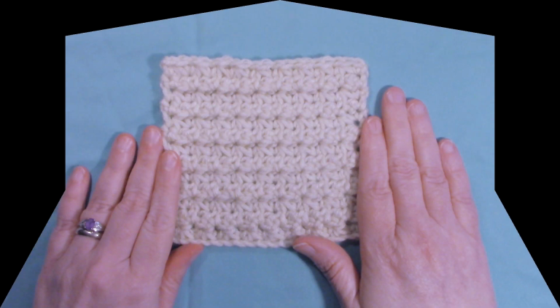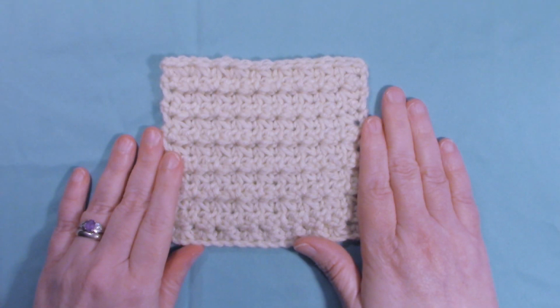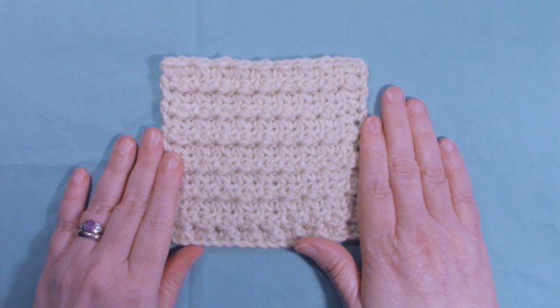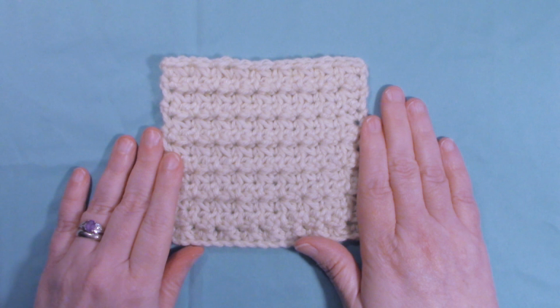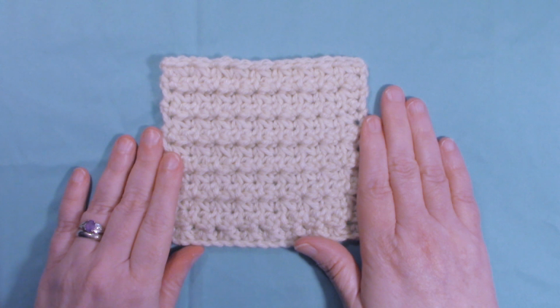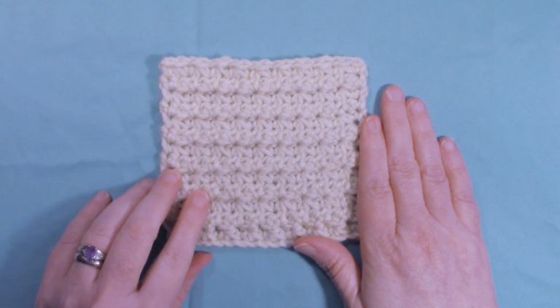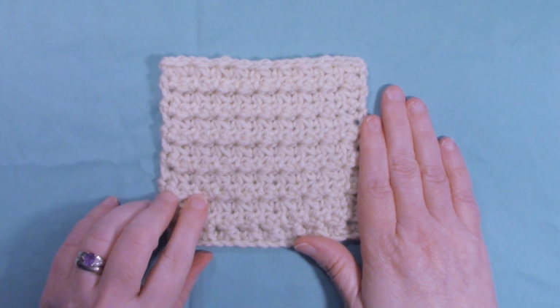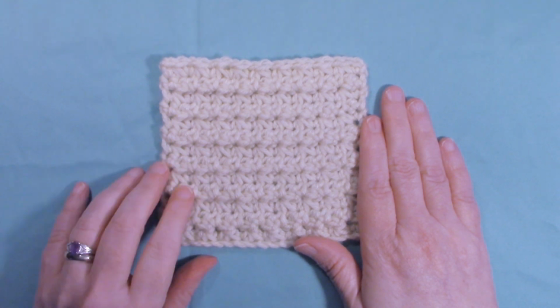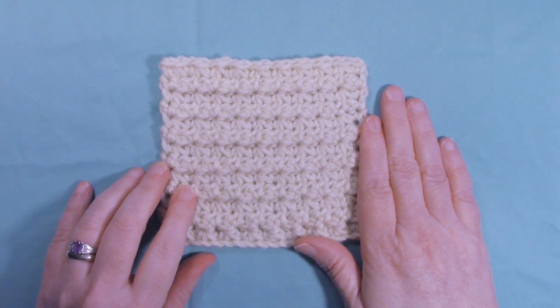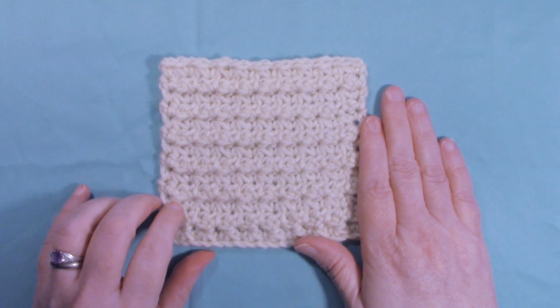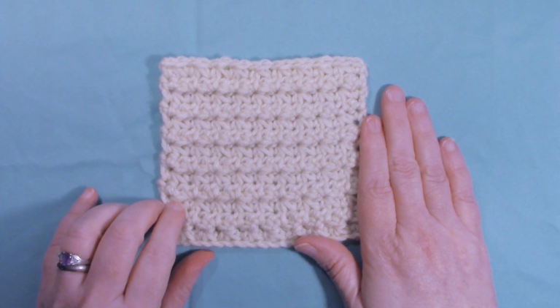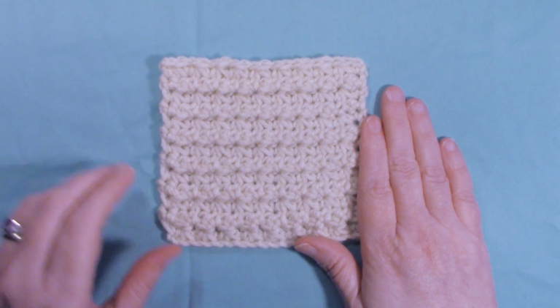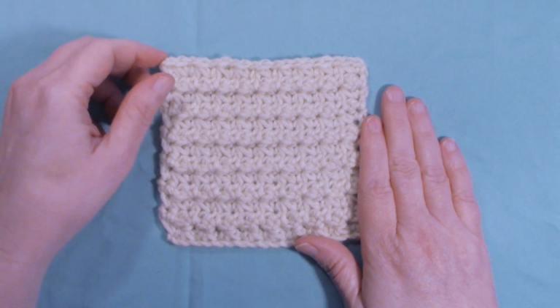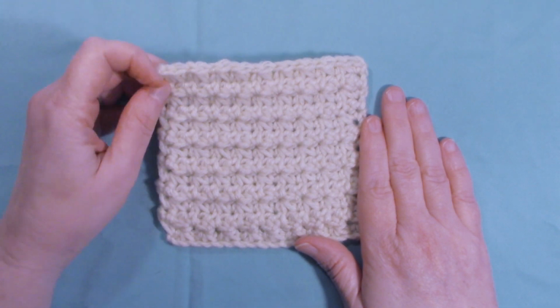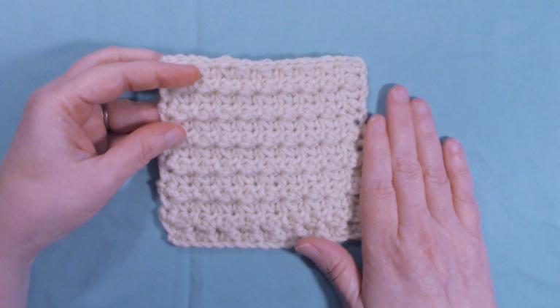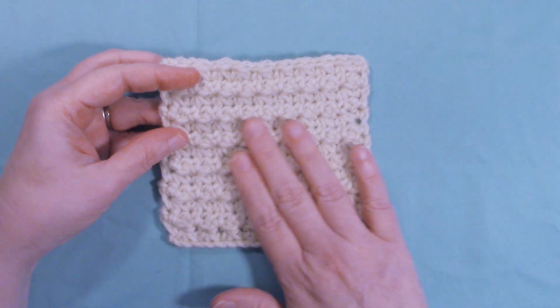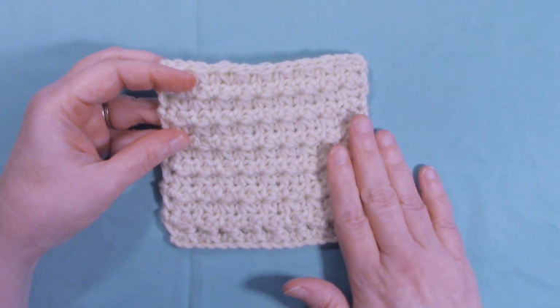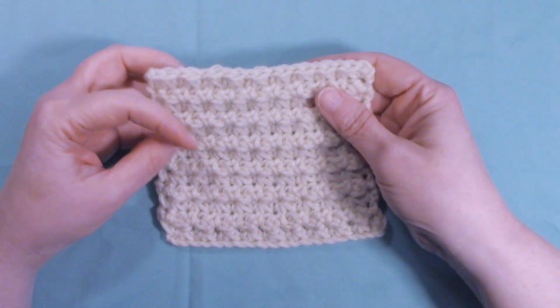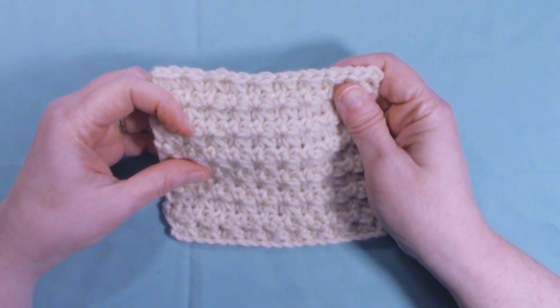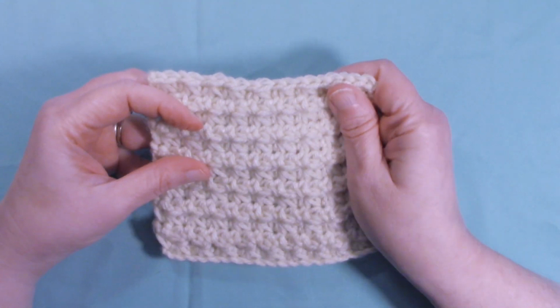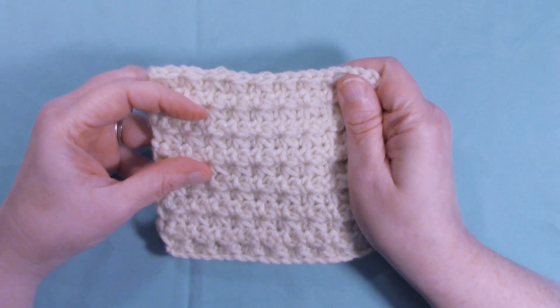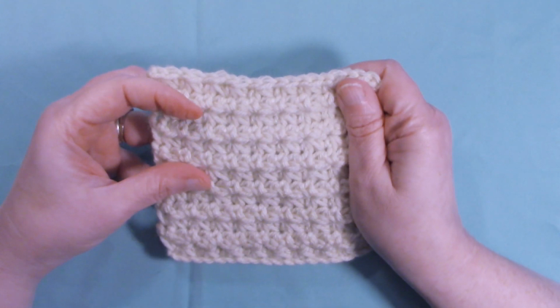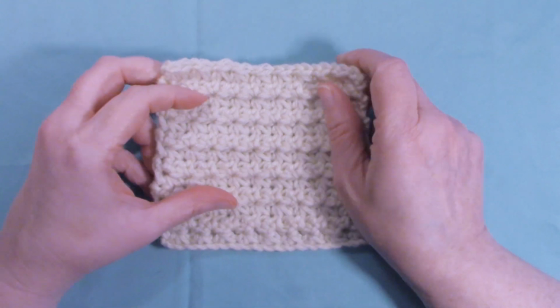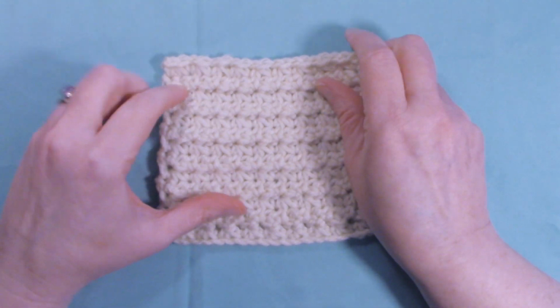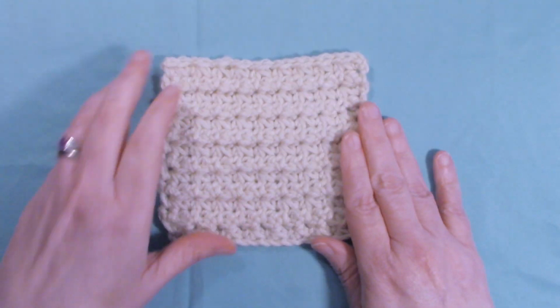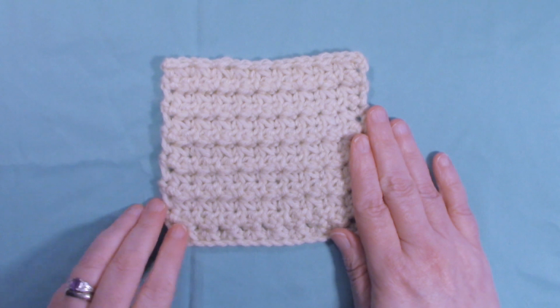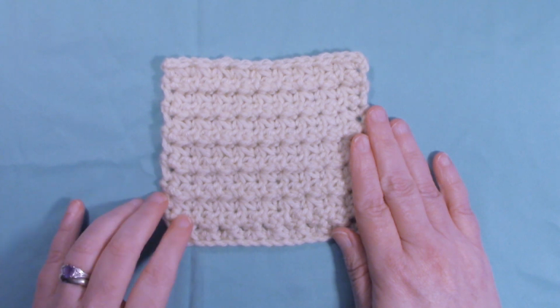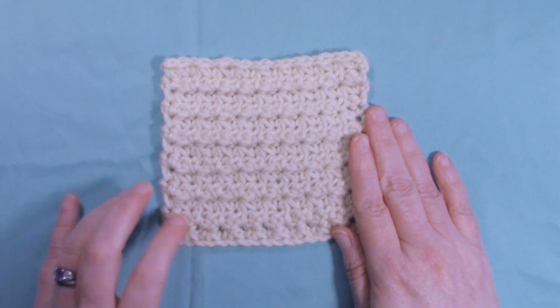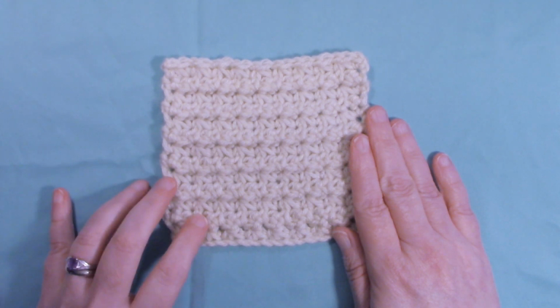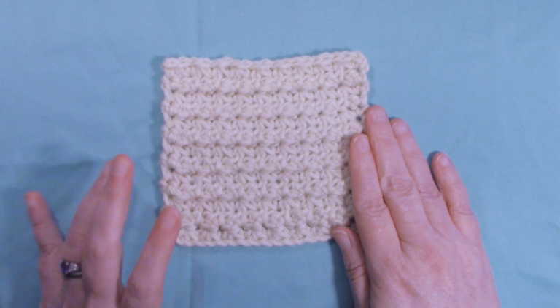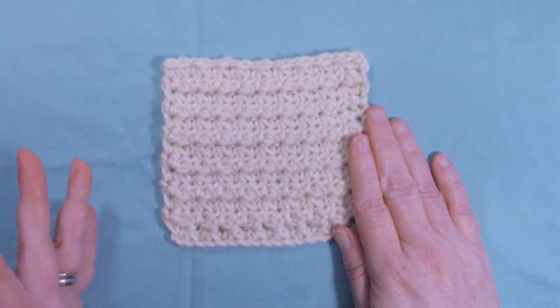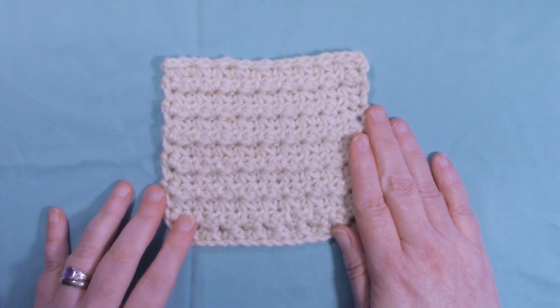Hi, this is Dawn from Ninja Bunny Crochet. Today I have for us to do the Trinity Stitch. This is a very nice stitch — it has lots of texture to it and it makes a very nice dense fabric. This is a good stitch for washcloths, blankets, just about anything.